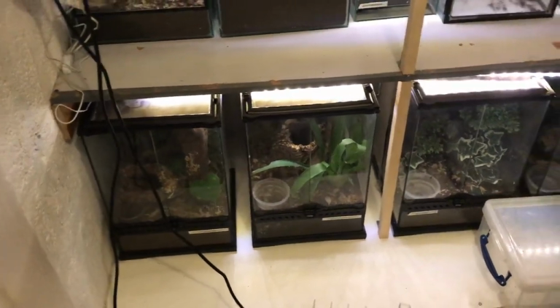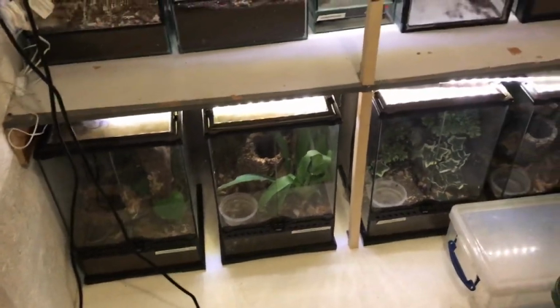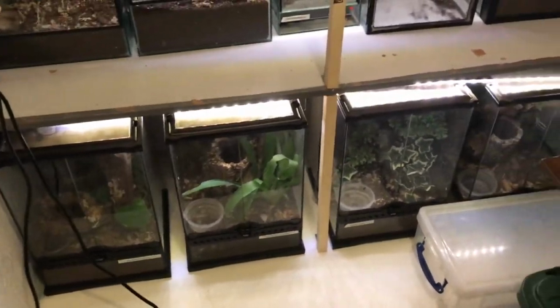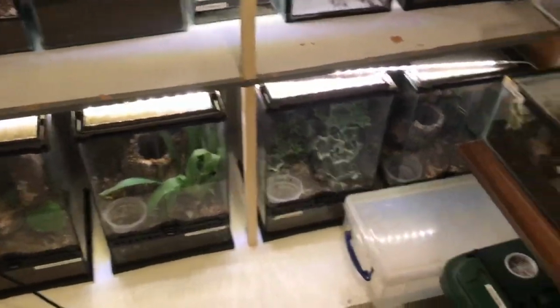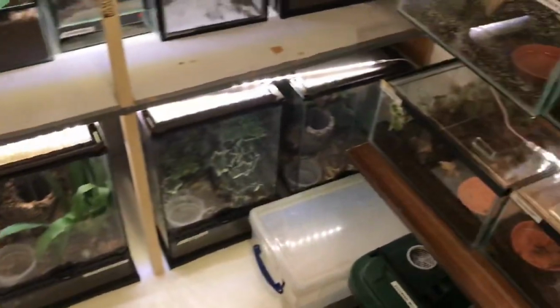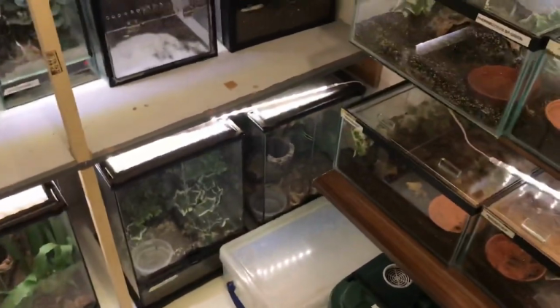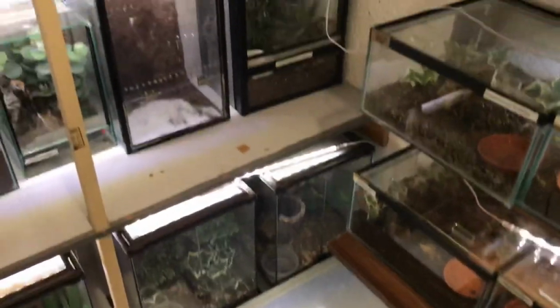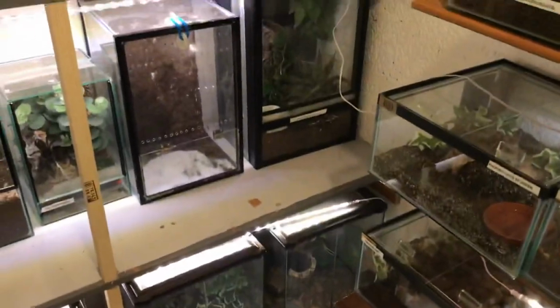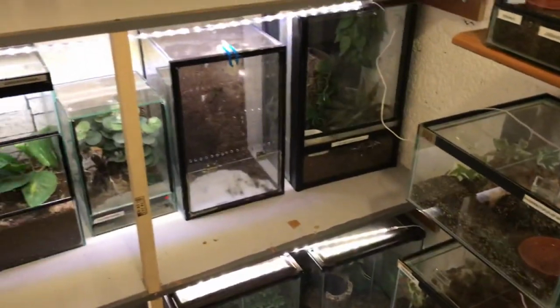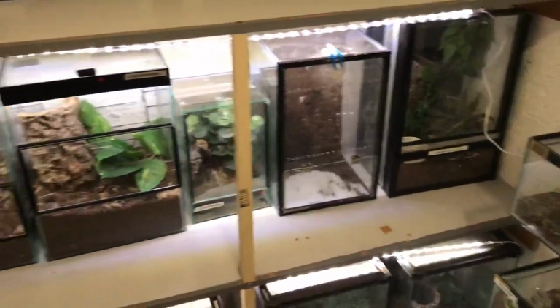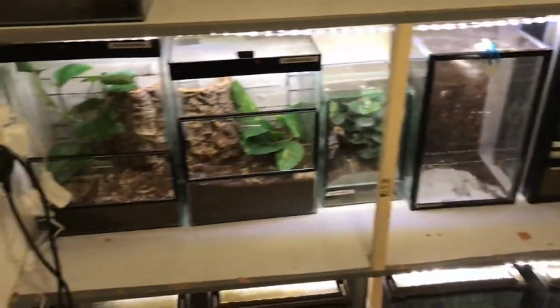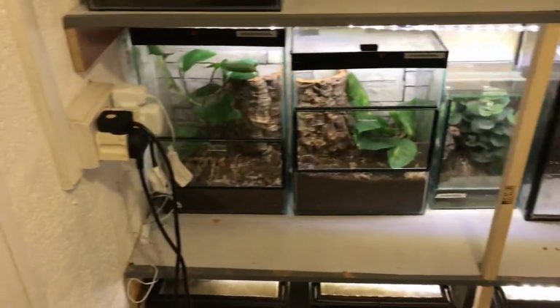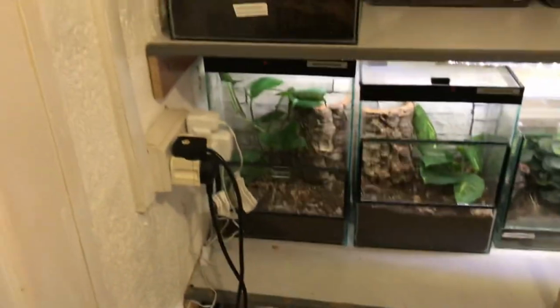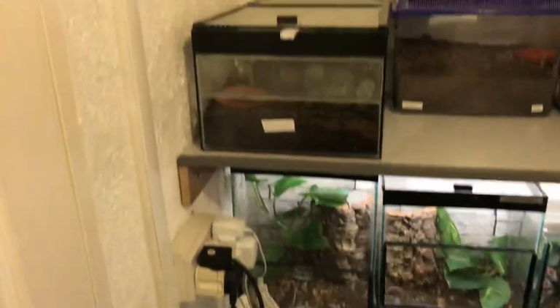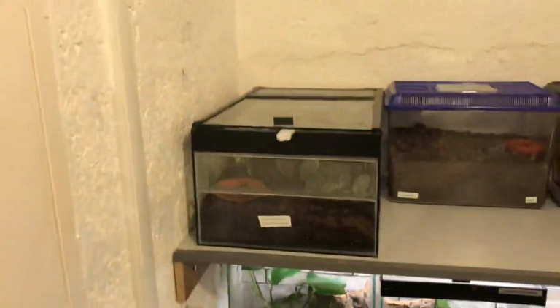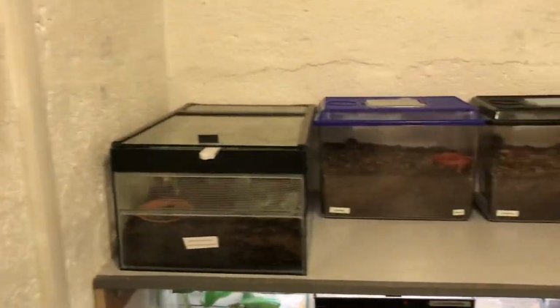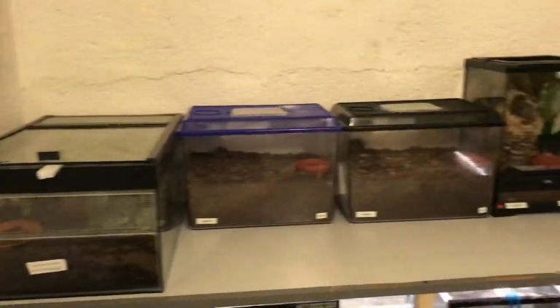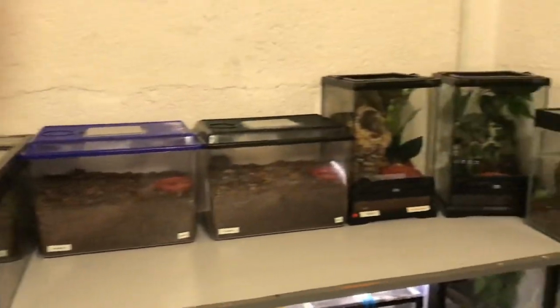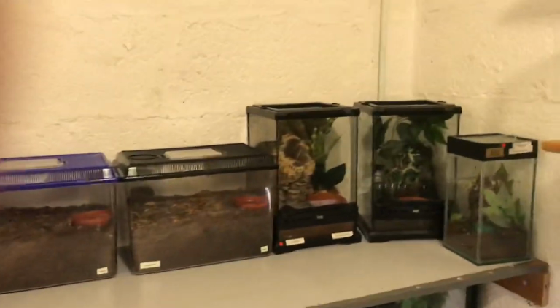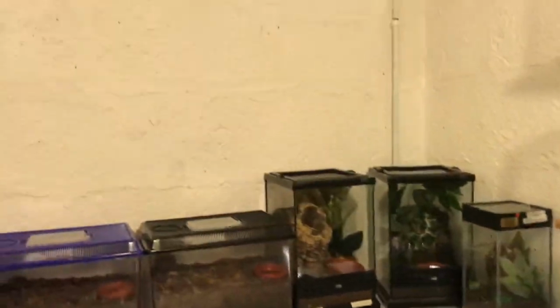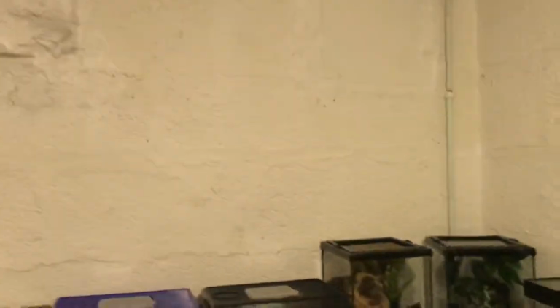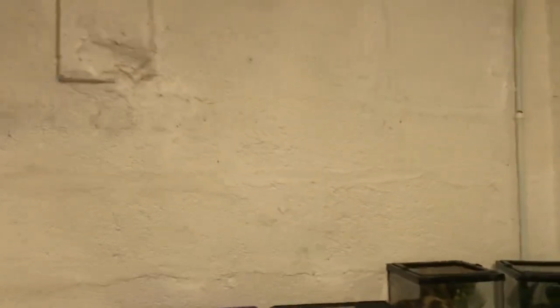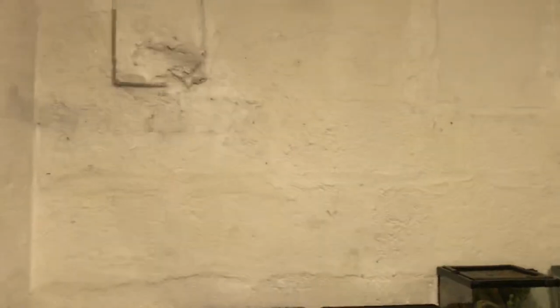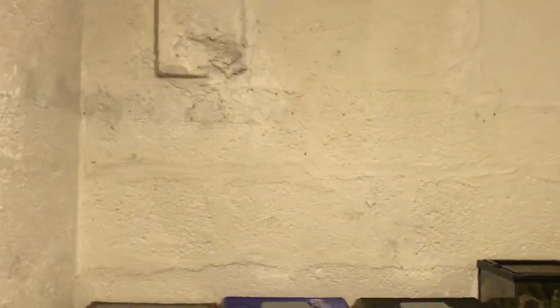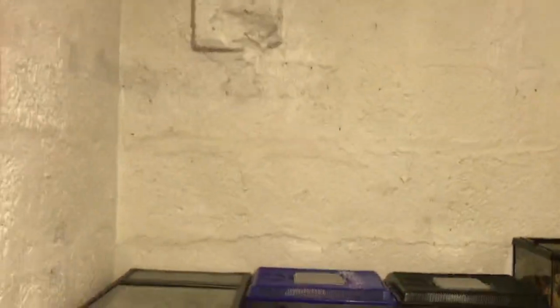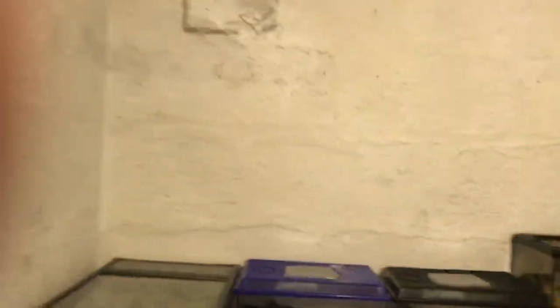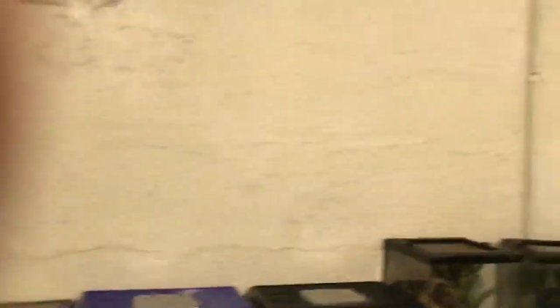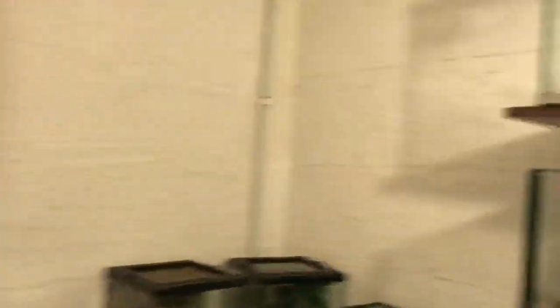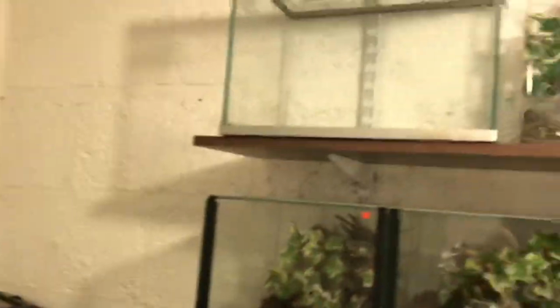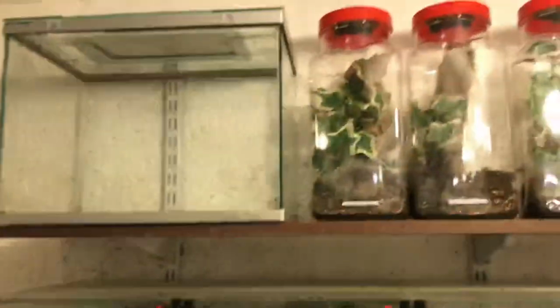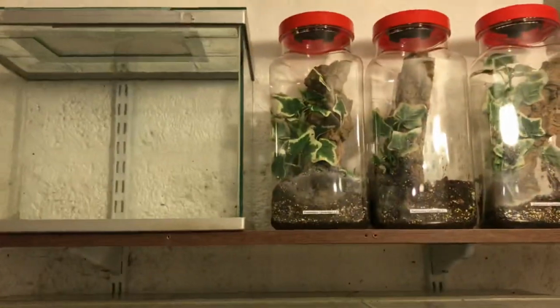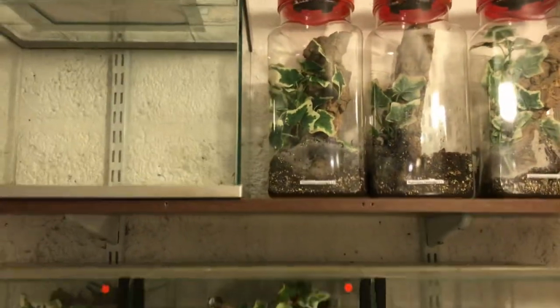Just a little update on how my room is coming up. We've got a couple more shelves going up here tomorrow. We've got these ones up here we've done already.